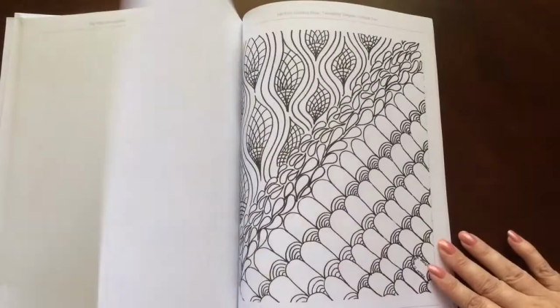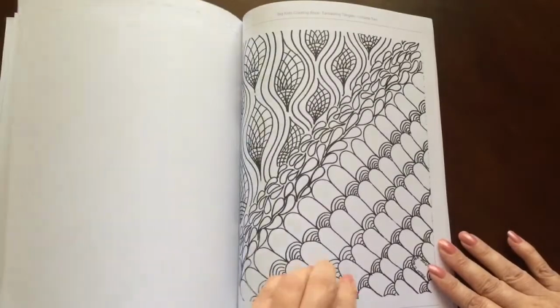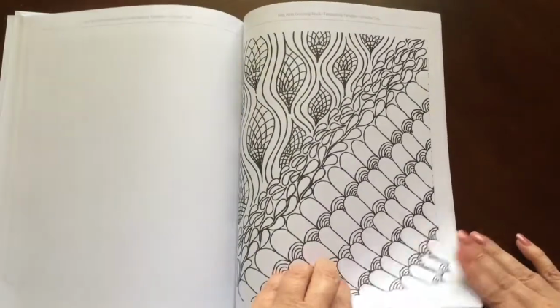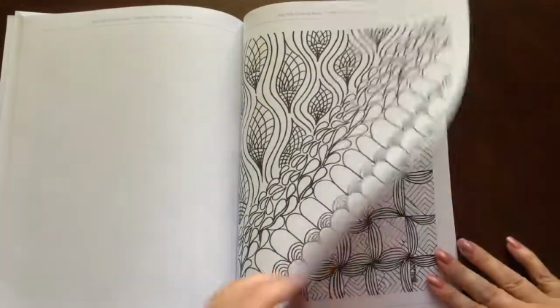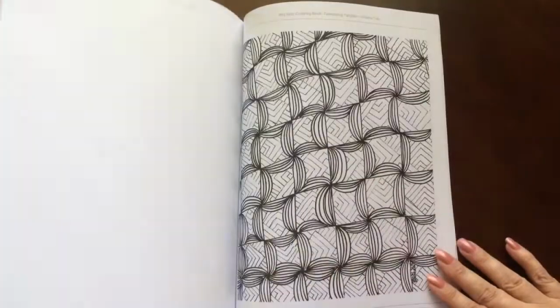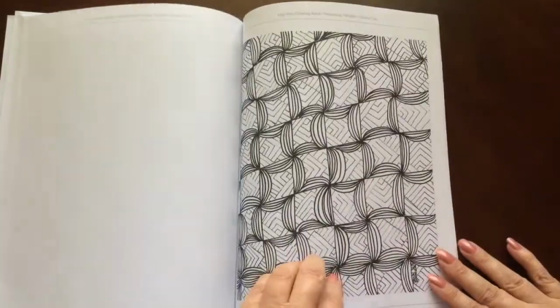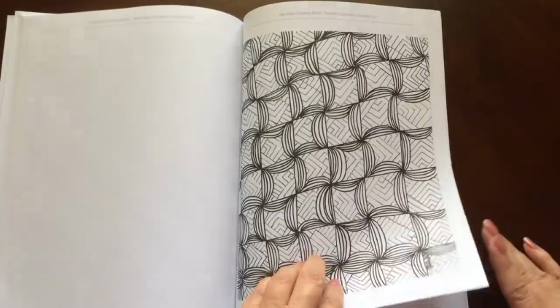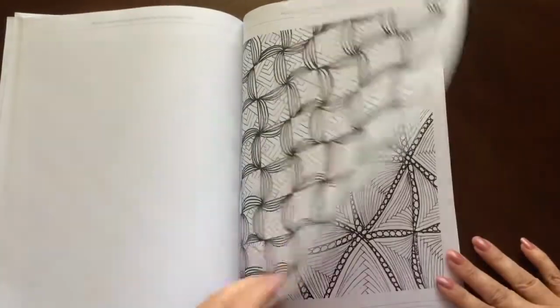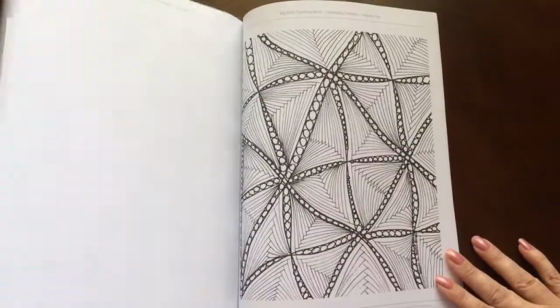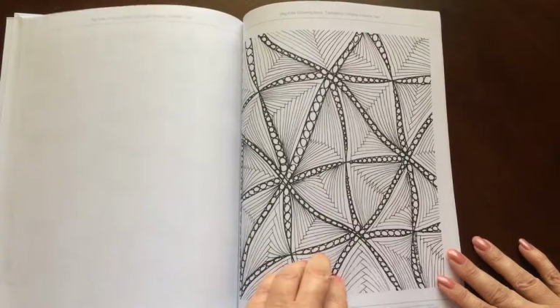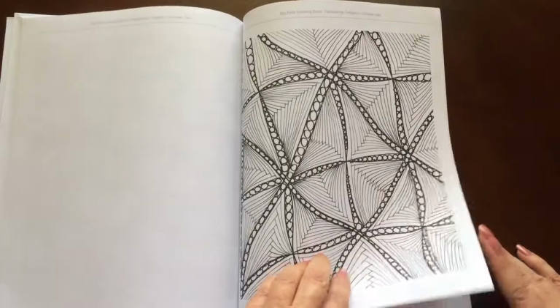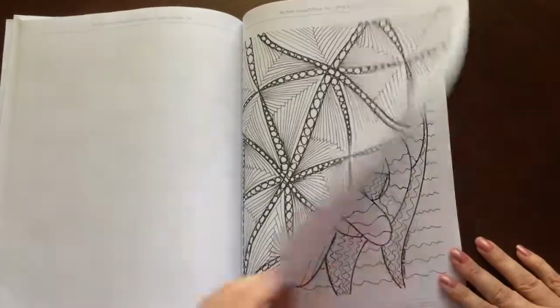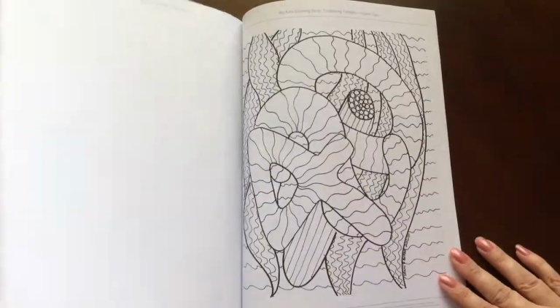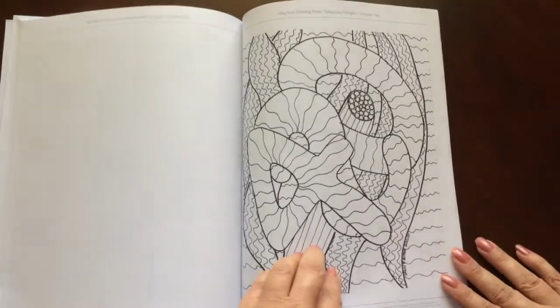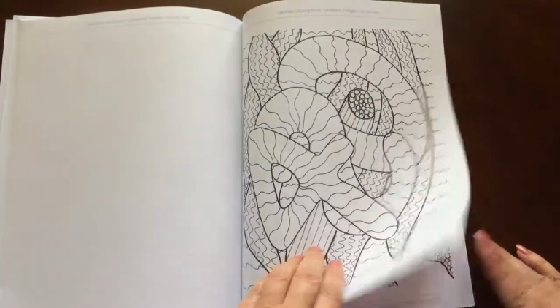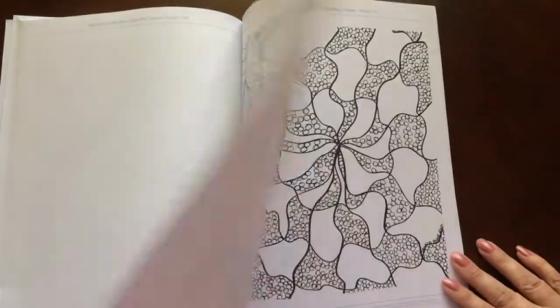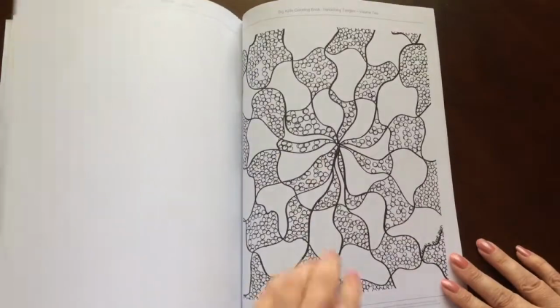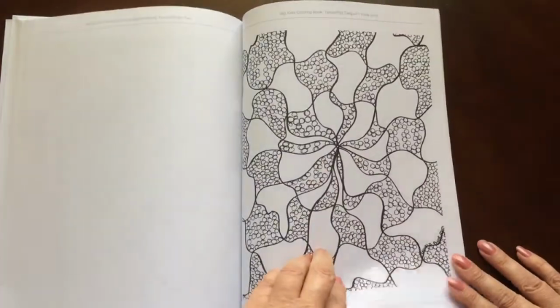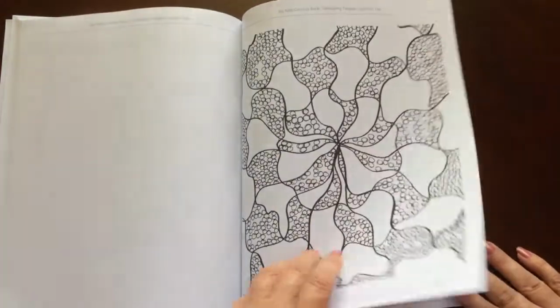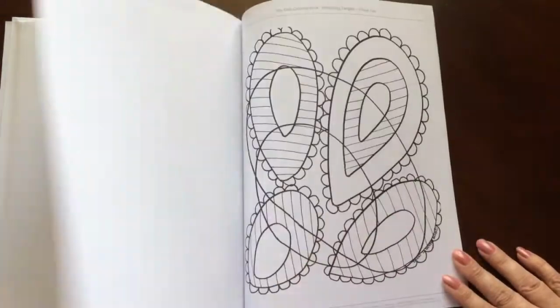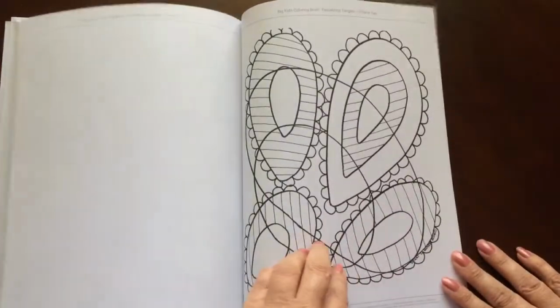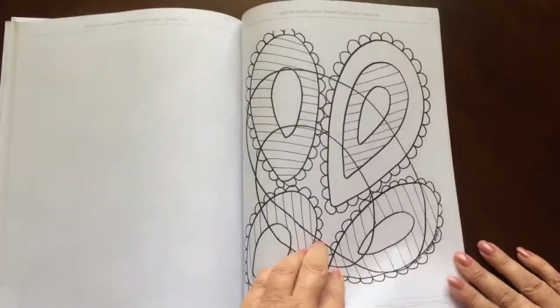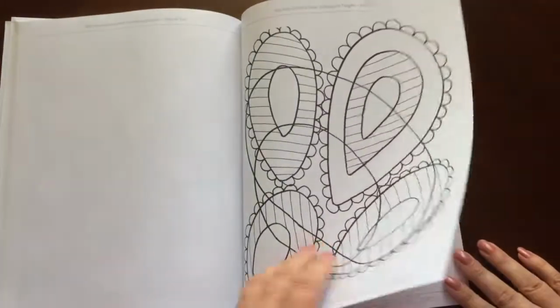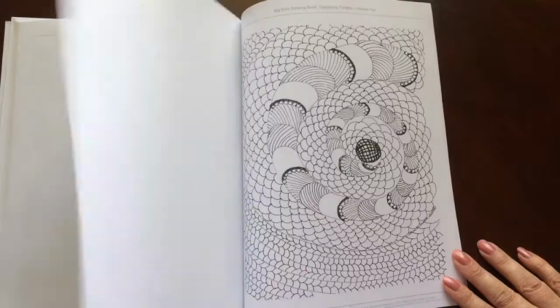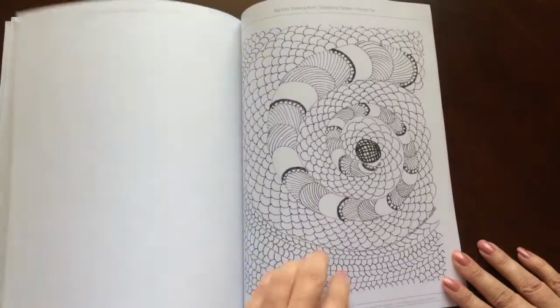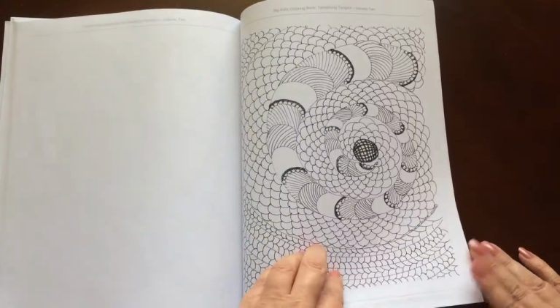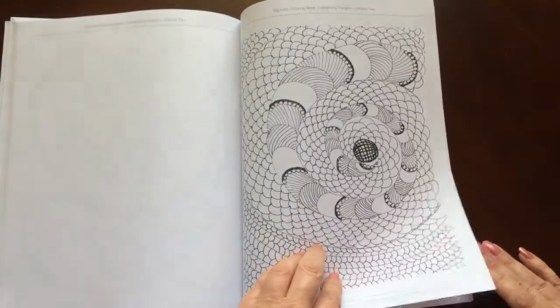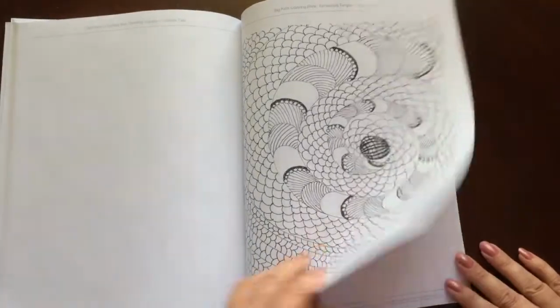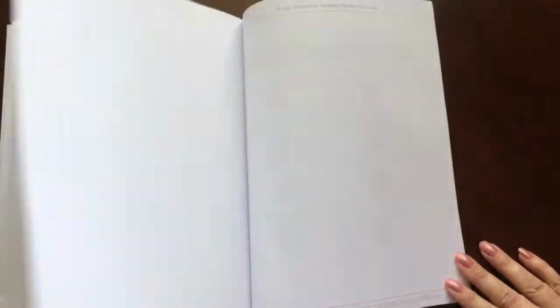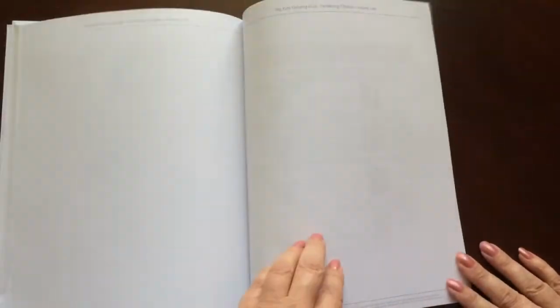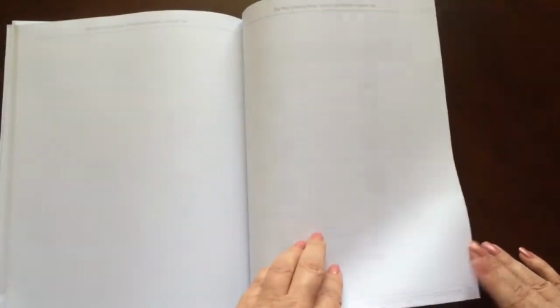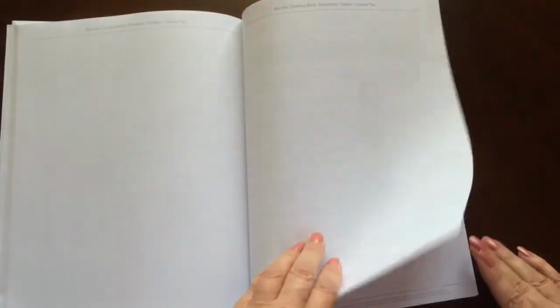This is a great book for people who like to color patterns. There is a really nice variety, from easy to intricate.